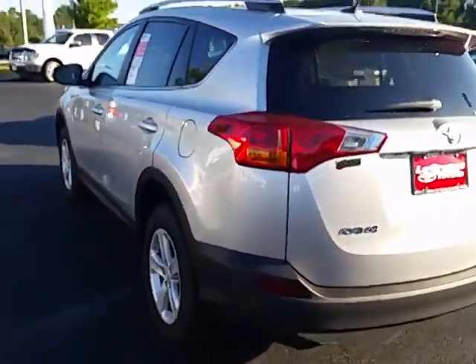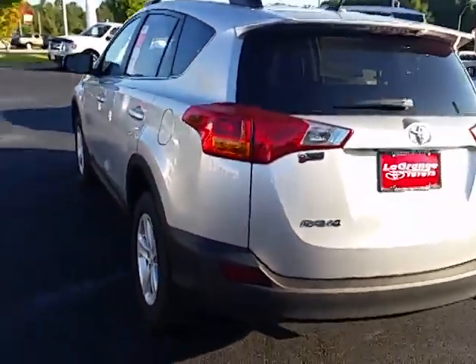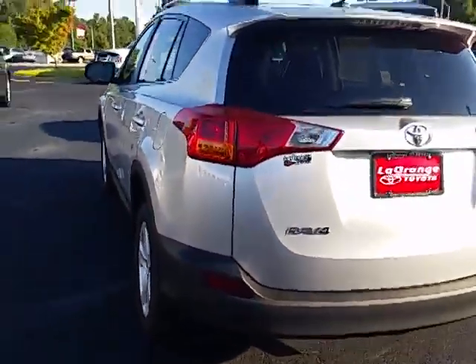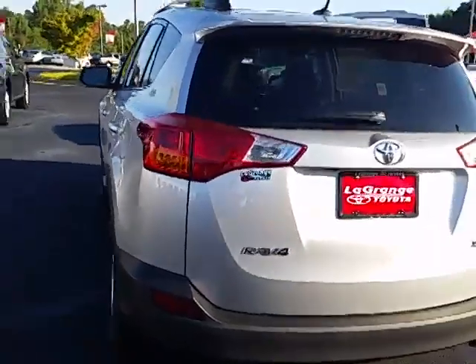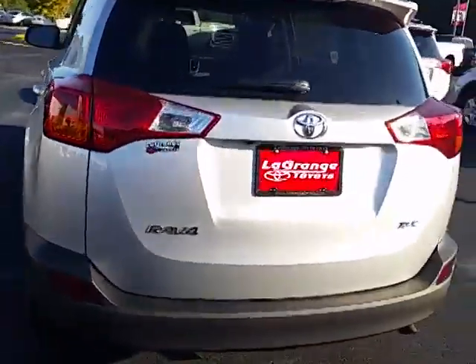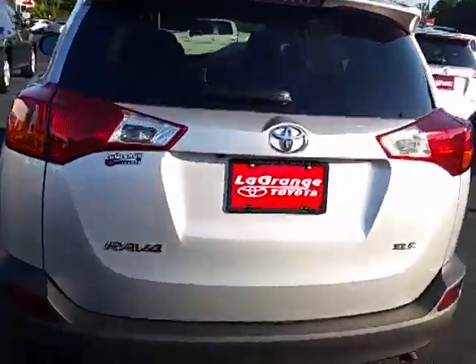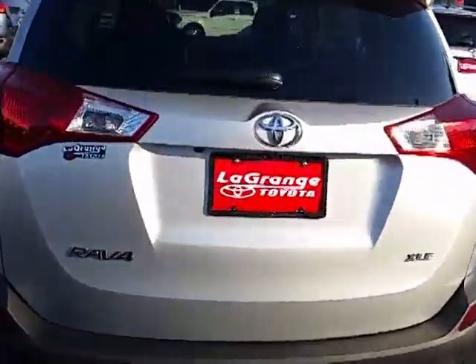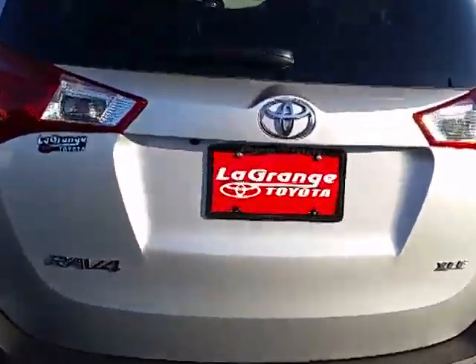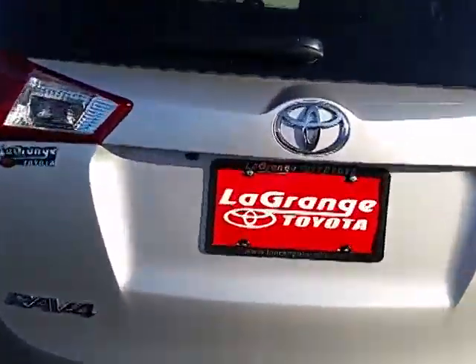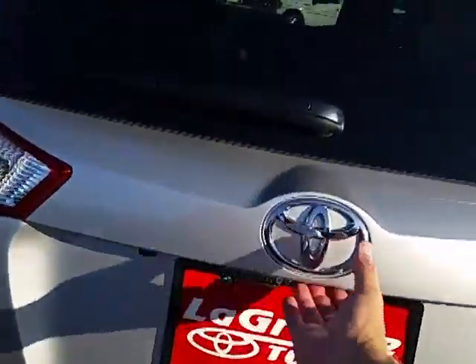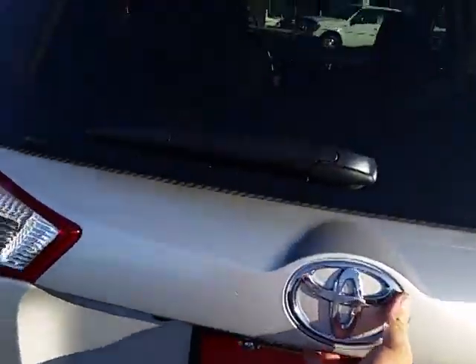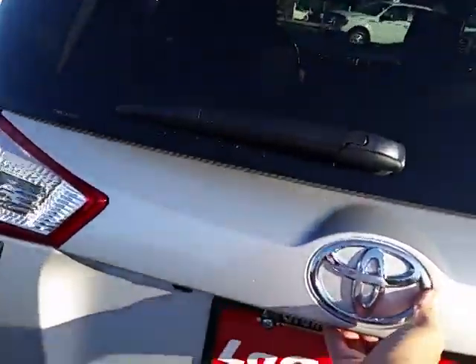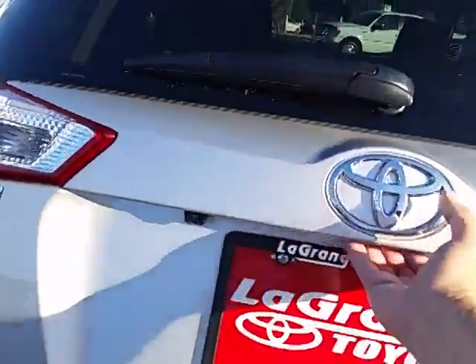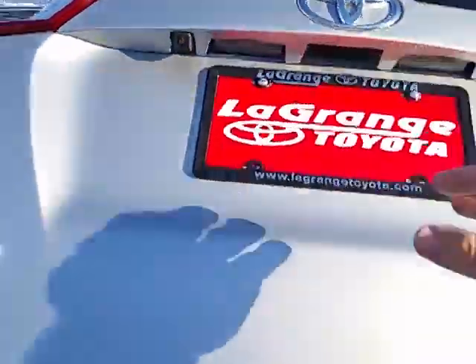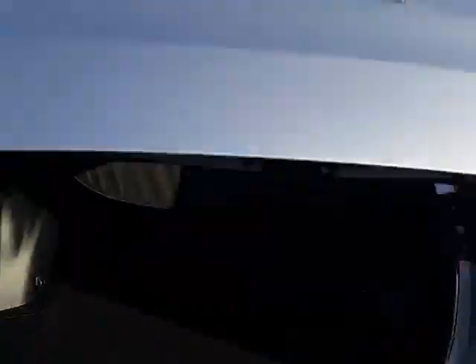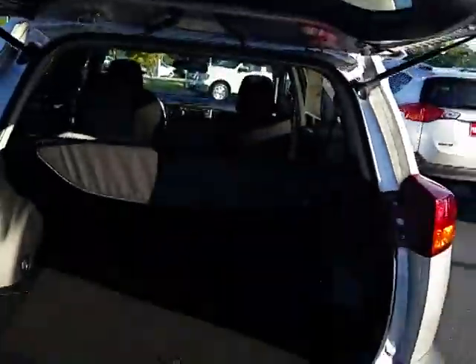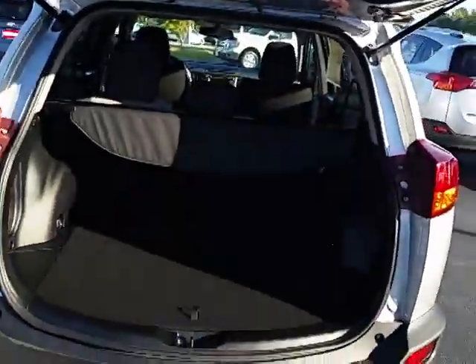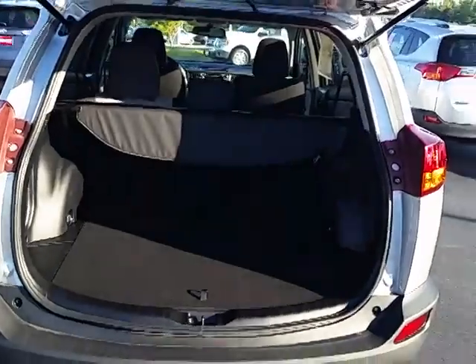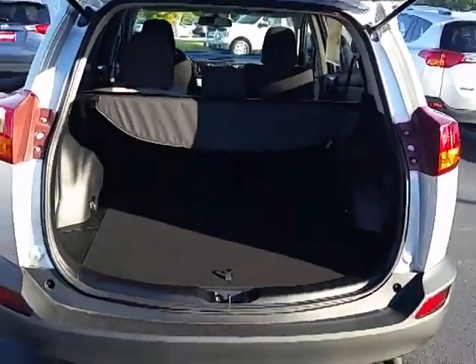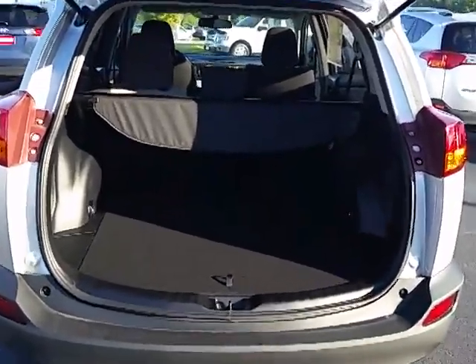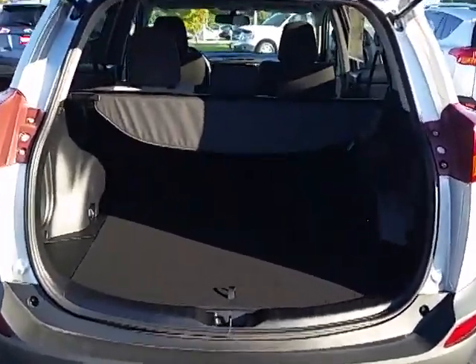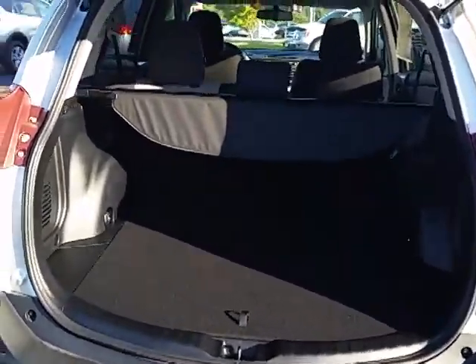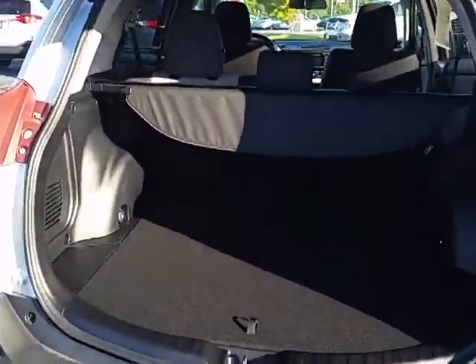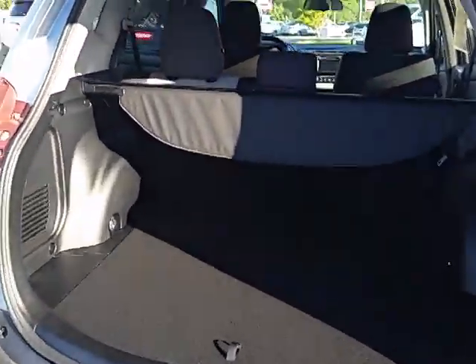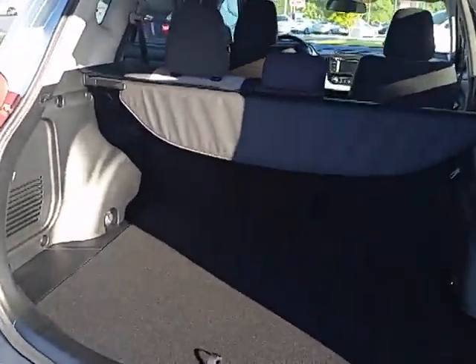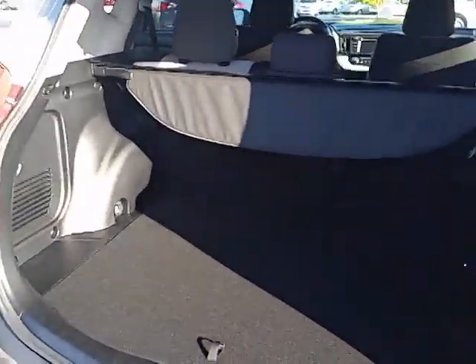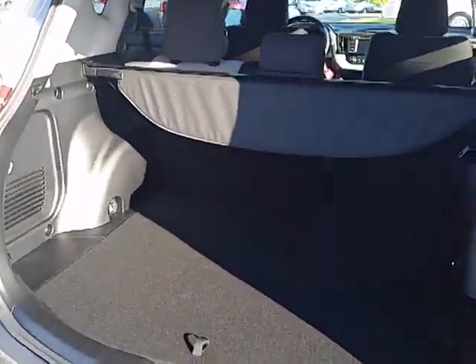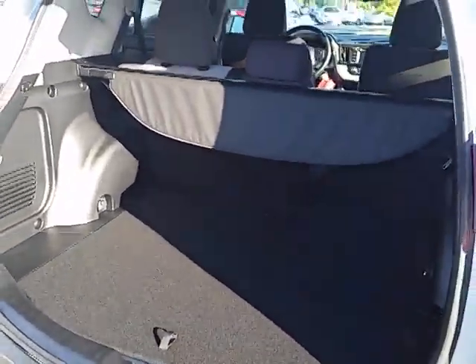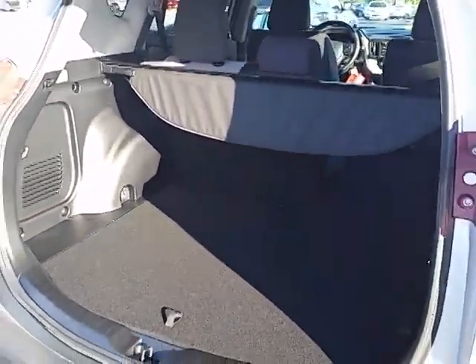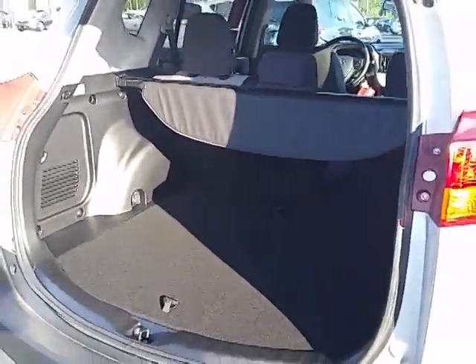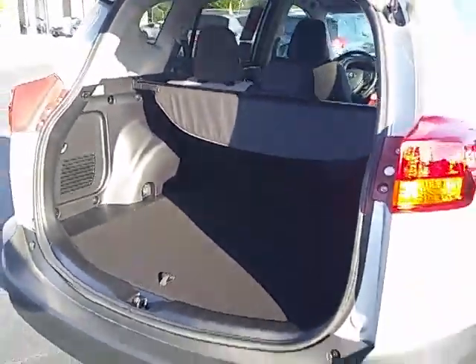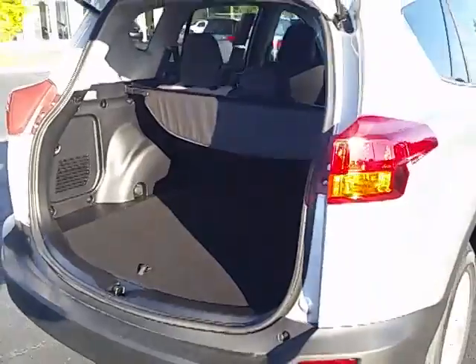Of course, a very roomy cargo area as well. Just simply press the button there, it opens right up, gives you good space for your cargo and other stuff when you go off on a trip.